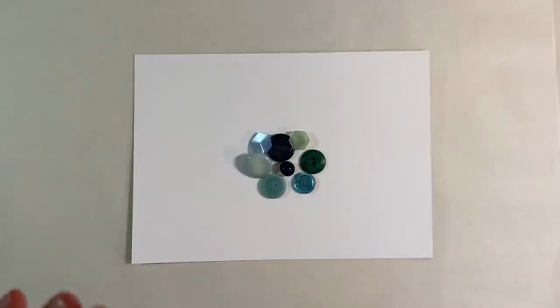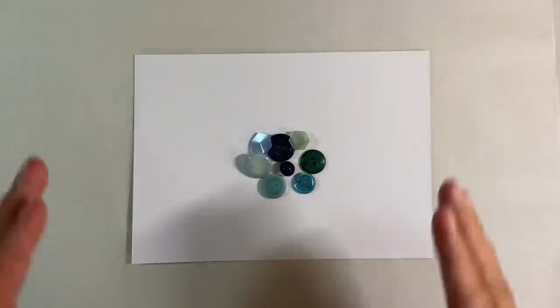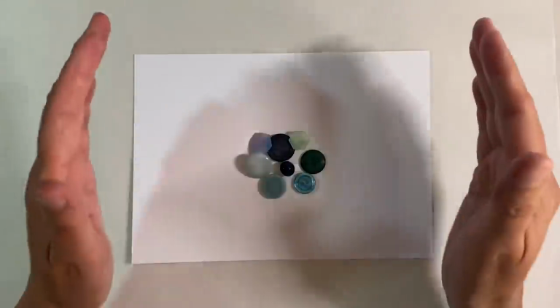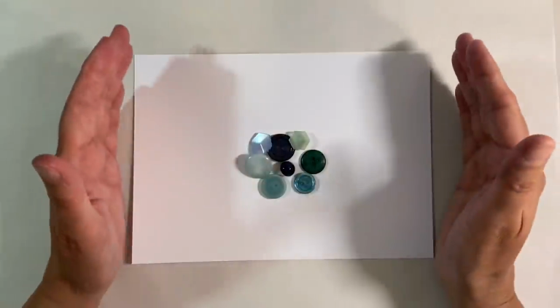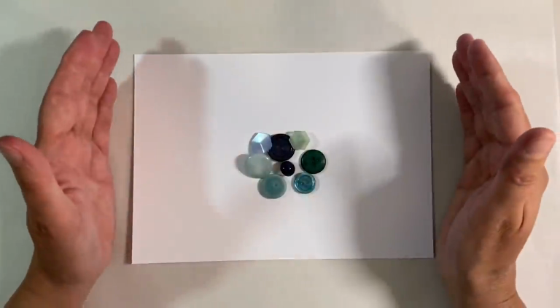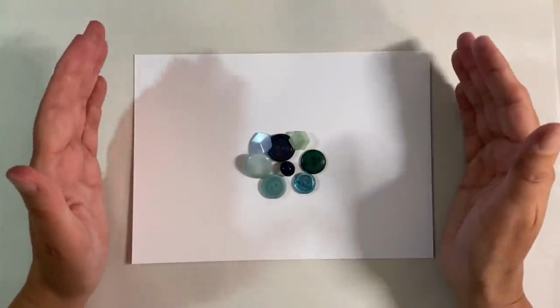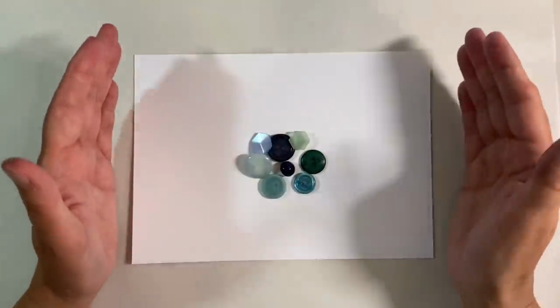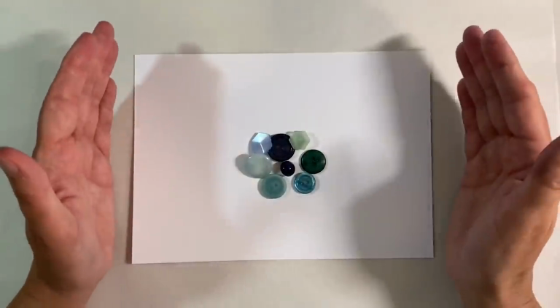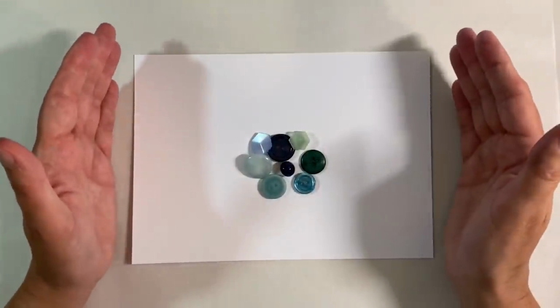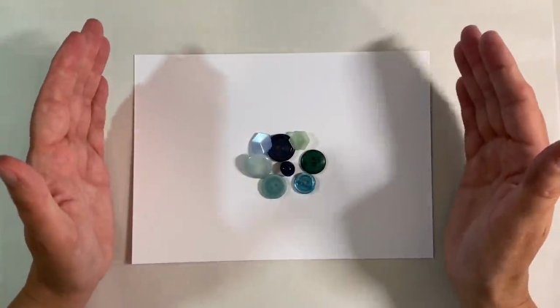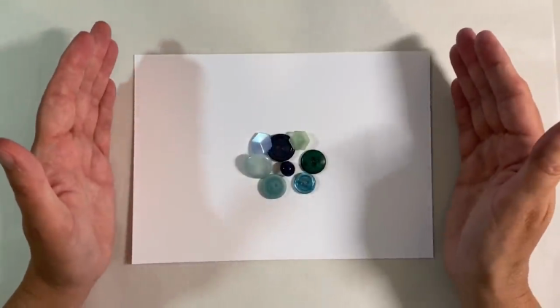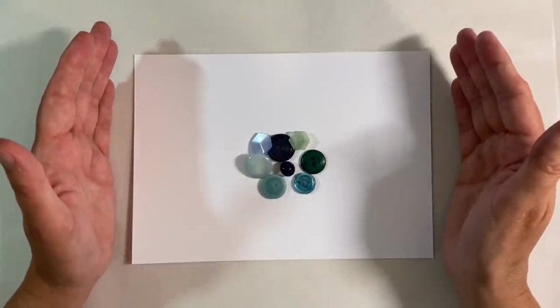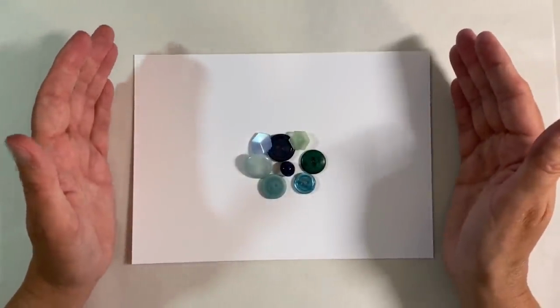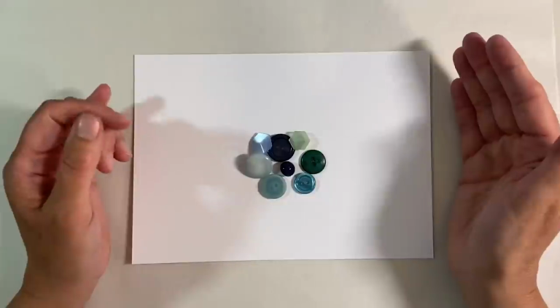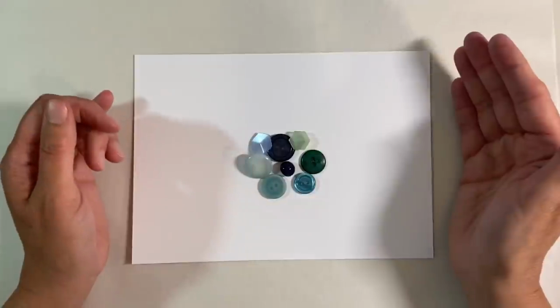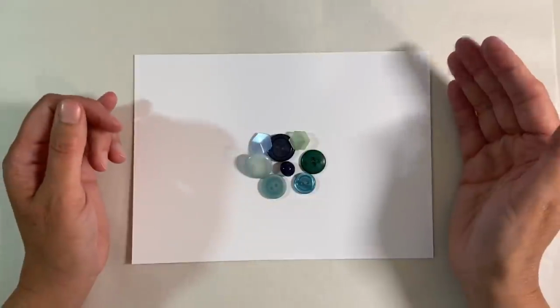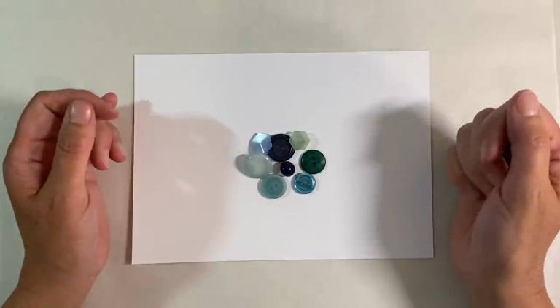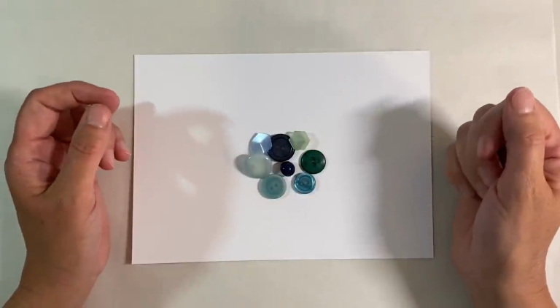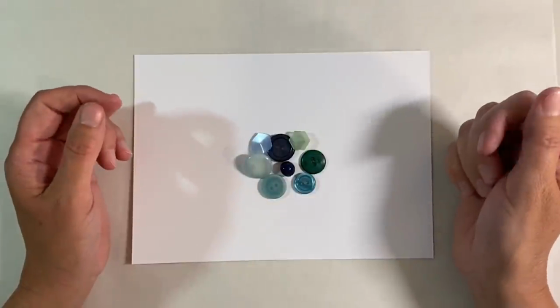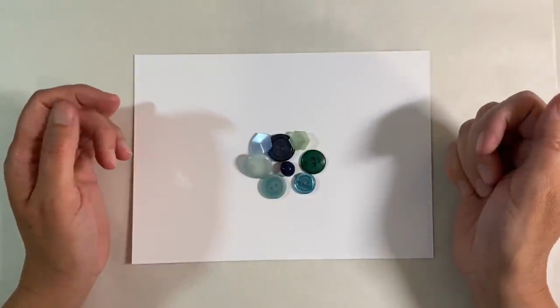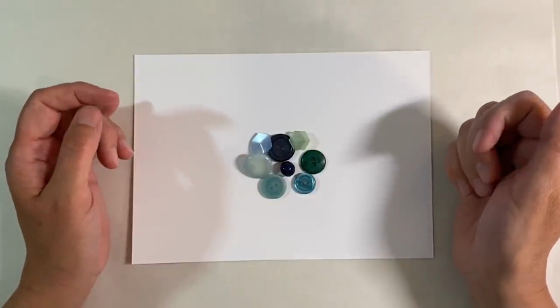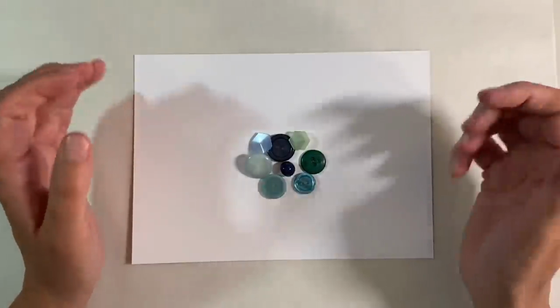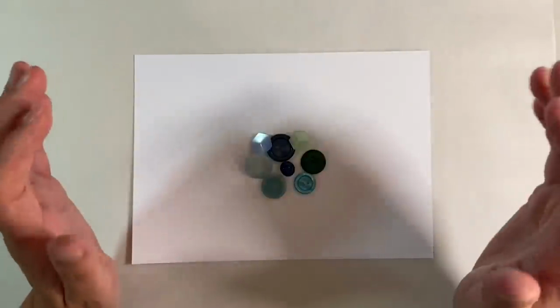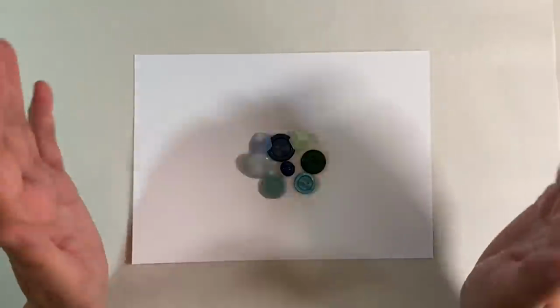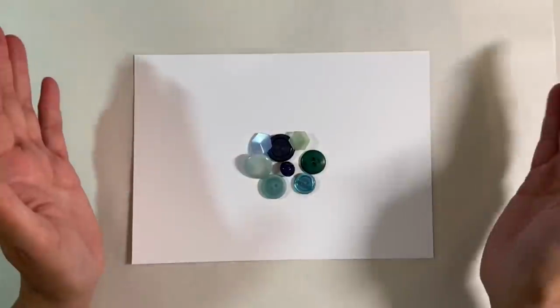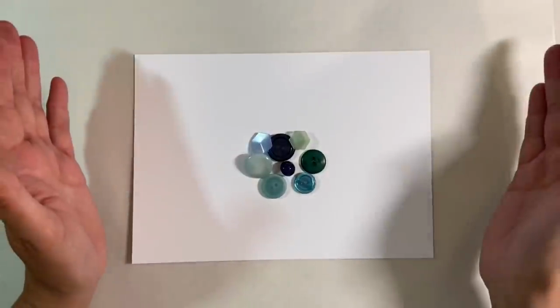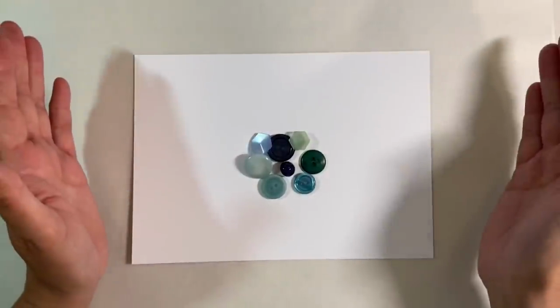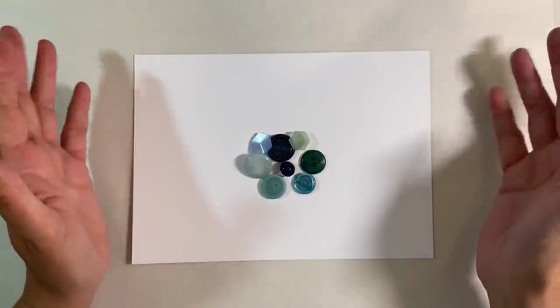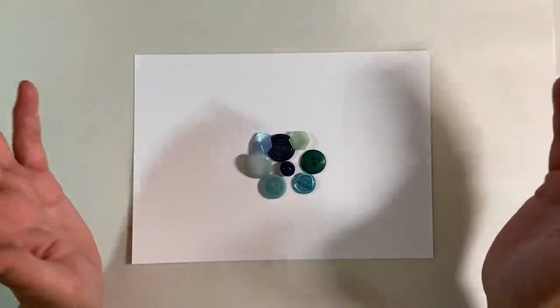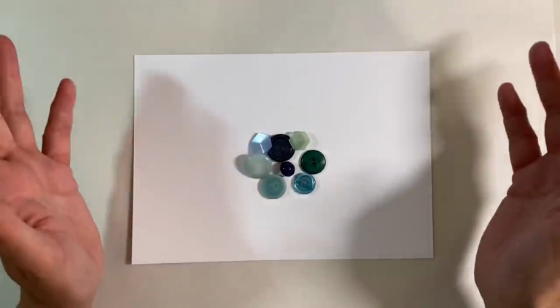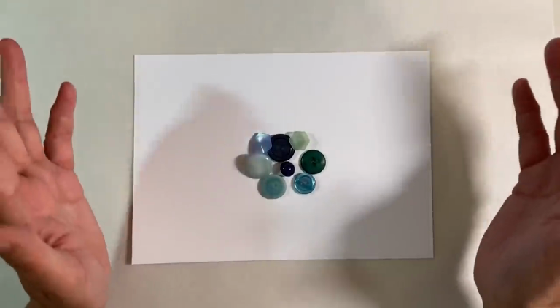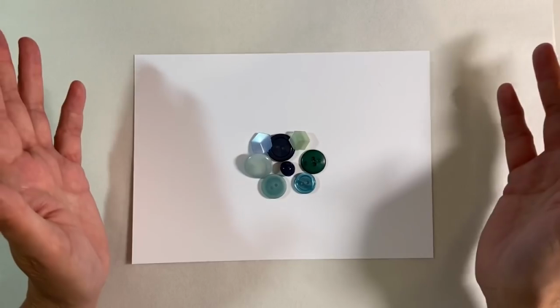Hello everyone, it's week two of the Colour Families prompt in the Facebook group, the Mixed Media Emporium, and the challenge for this week is Tone on Tone.